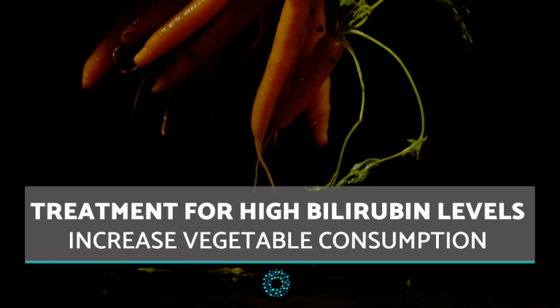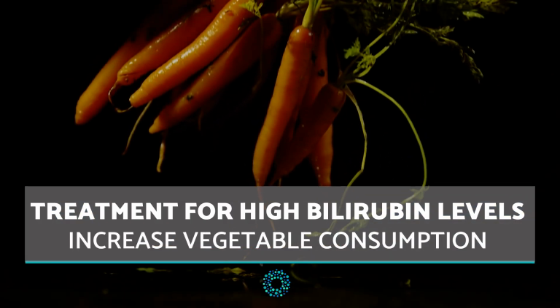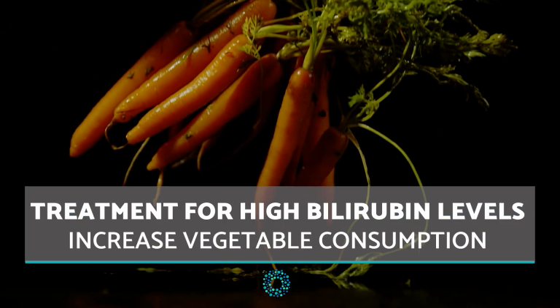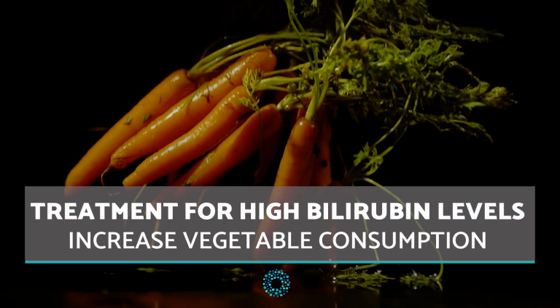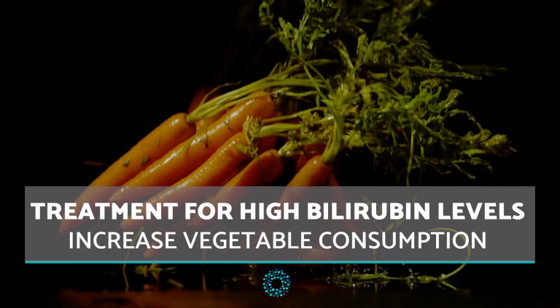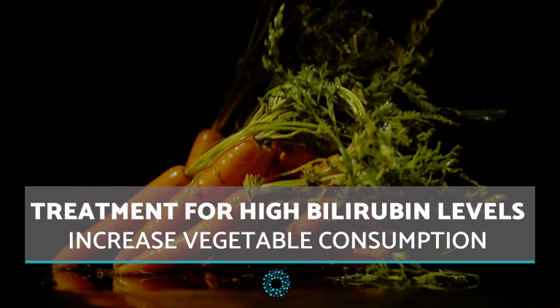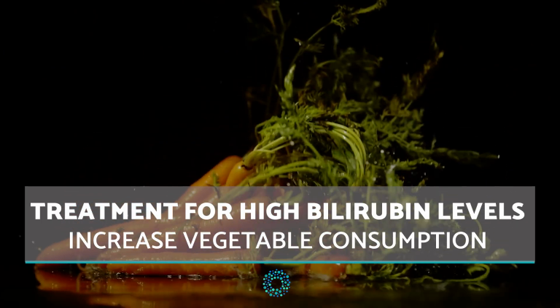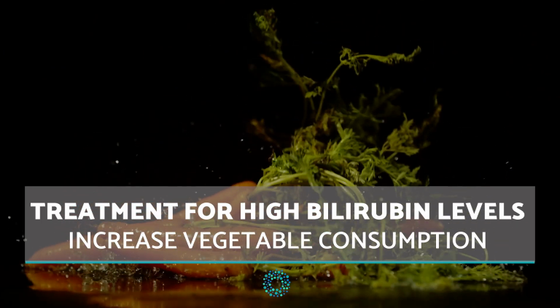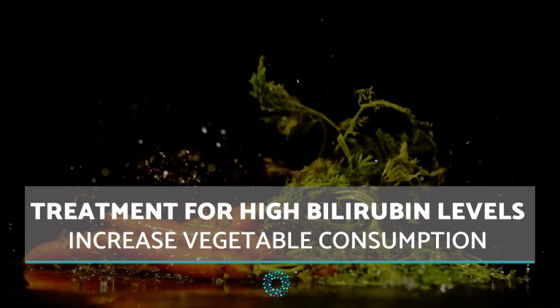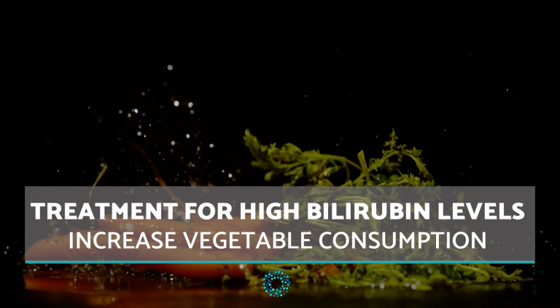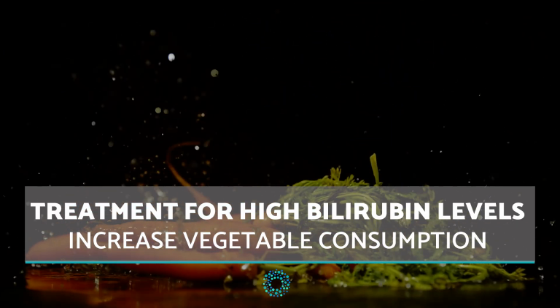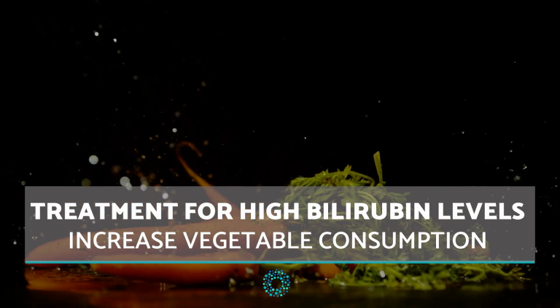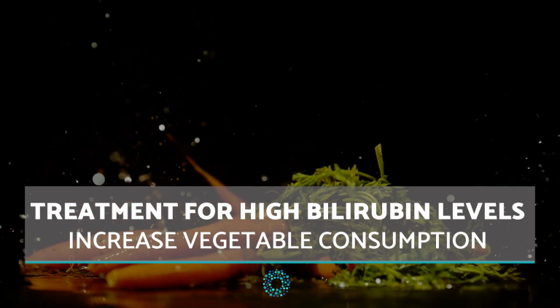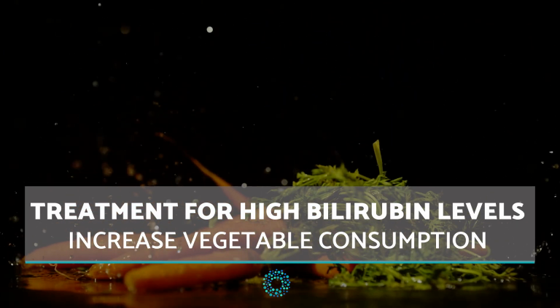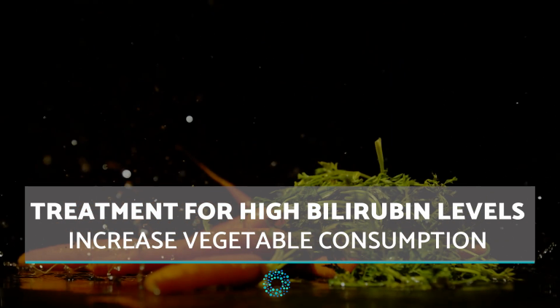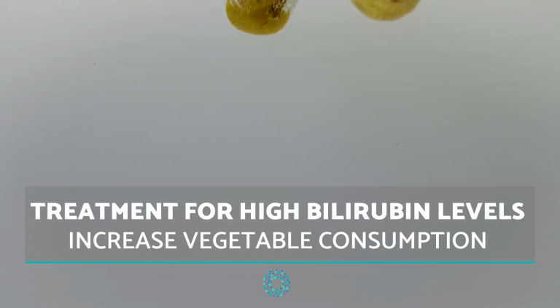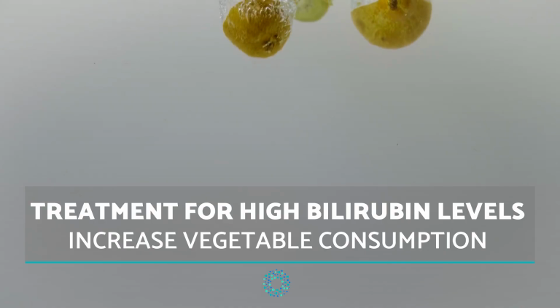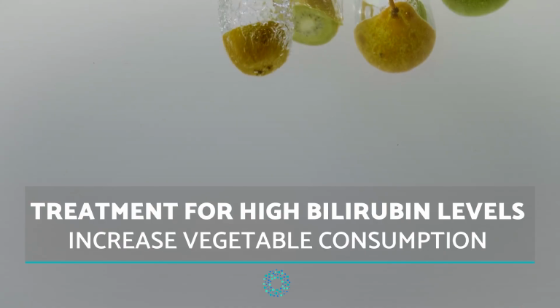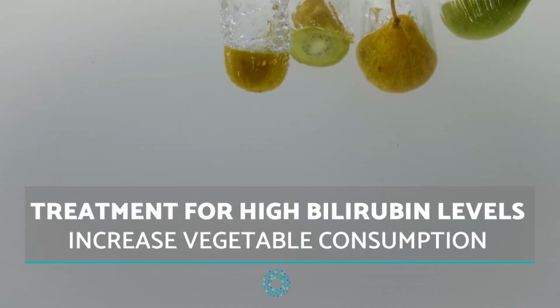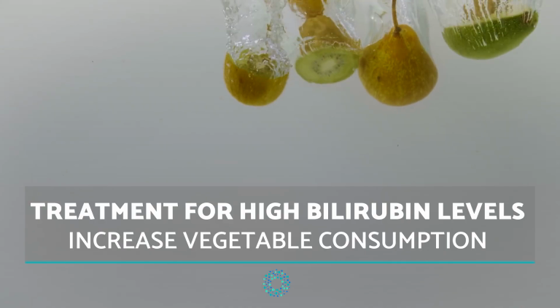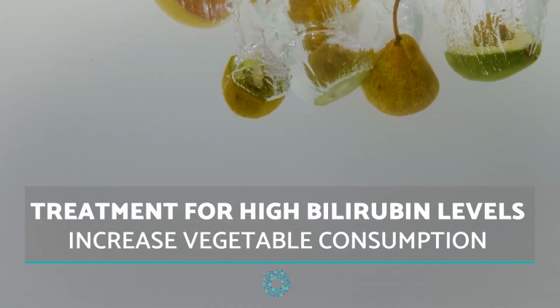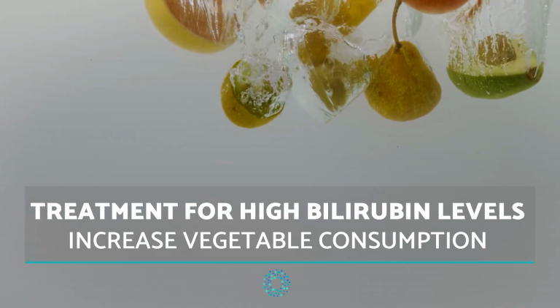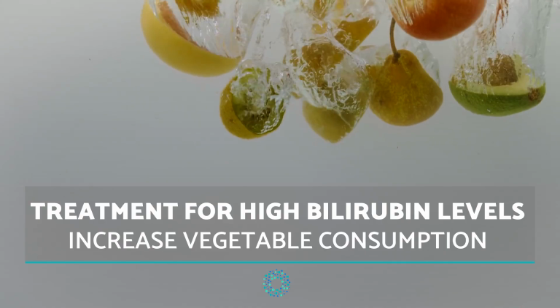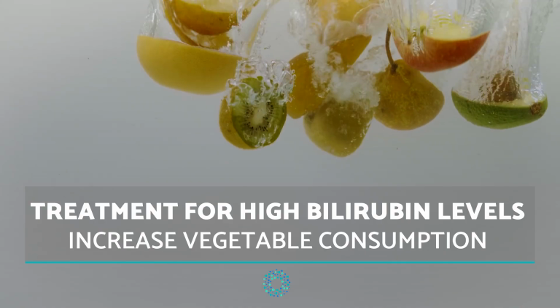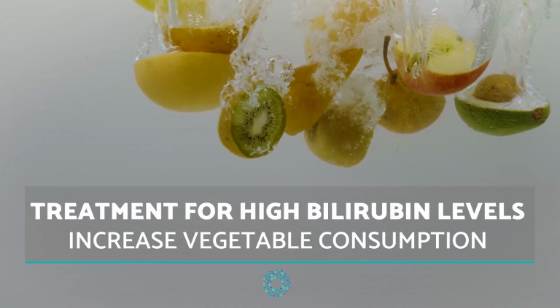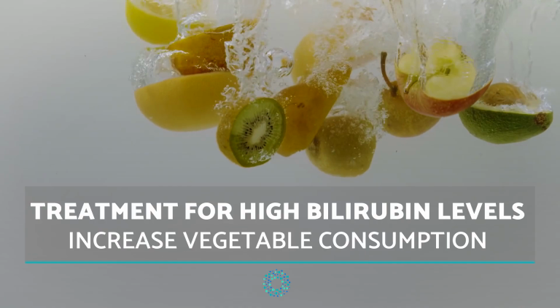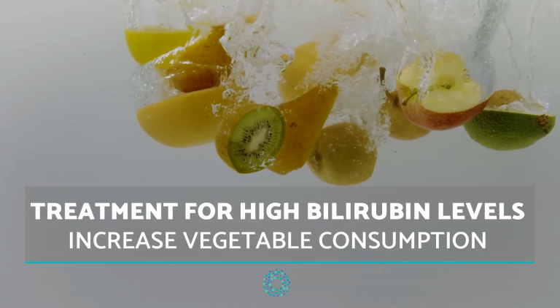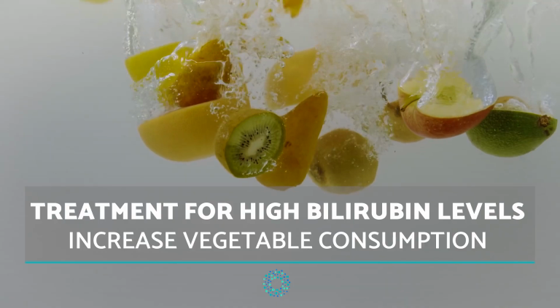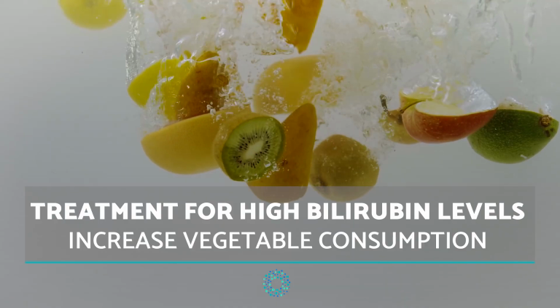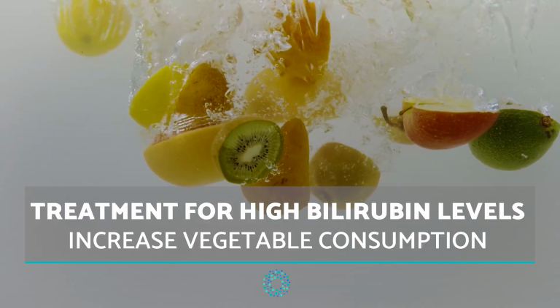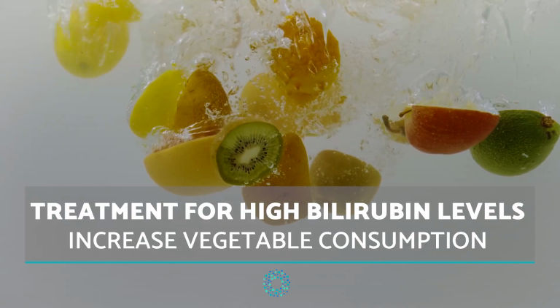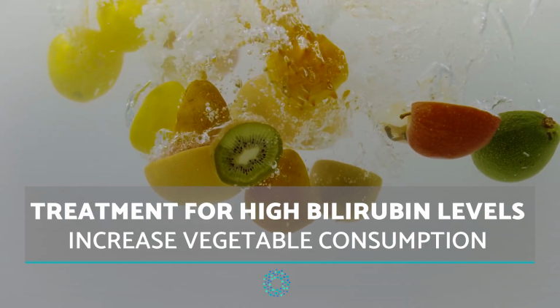Increase vegetable consumption. Vegetables which will provide the most benefit include broccoli, spinach, beets, carrots or artichokes. Helpful fruits are grapefruit, lemon and apples.